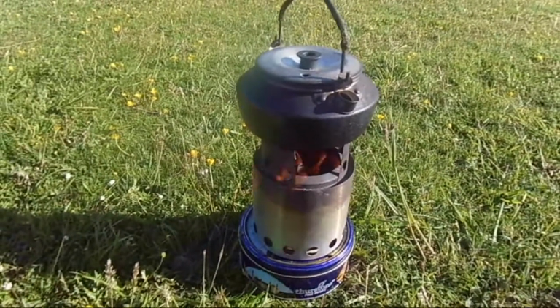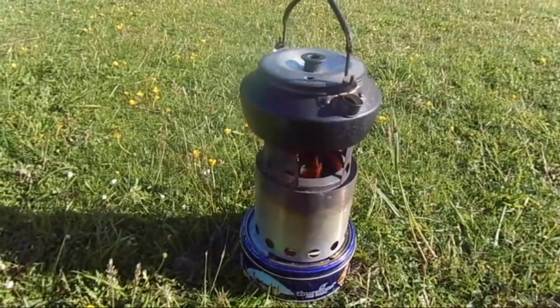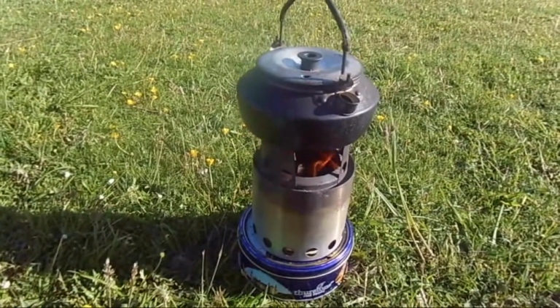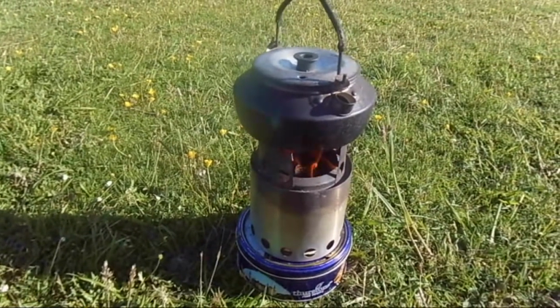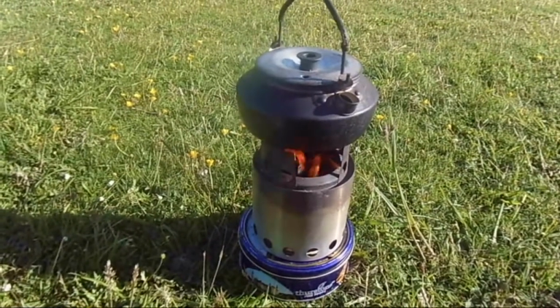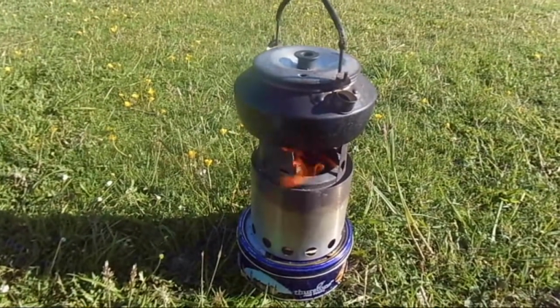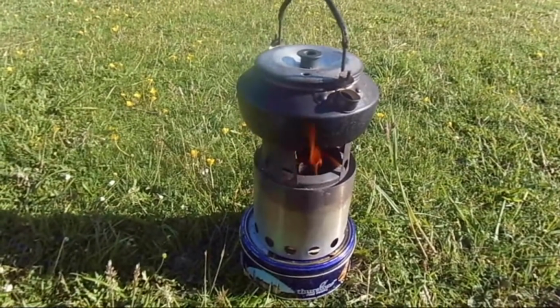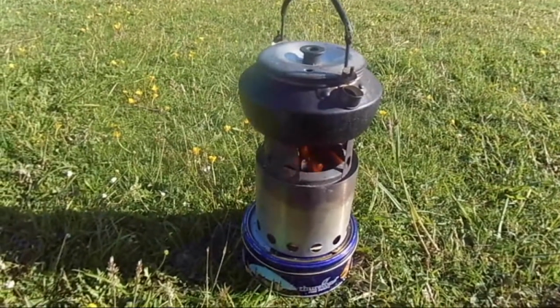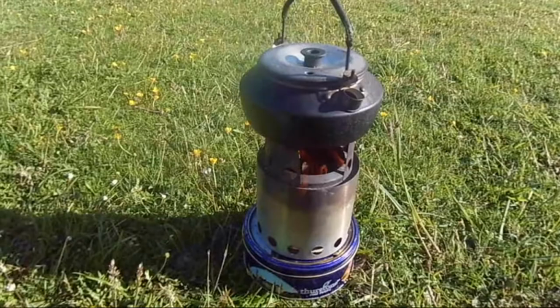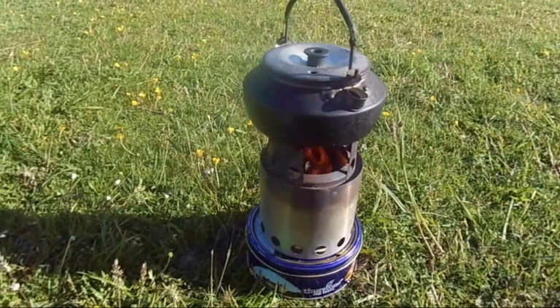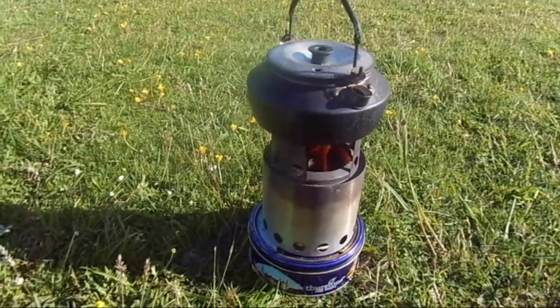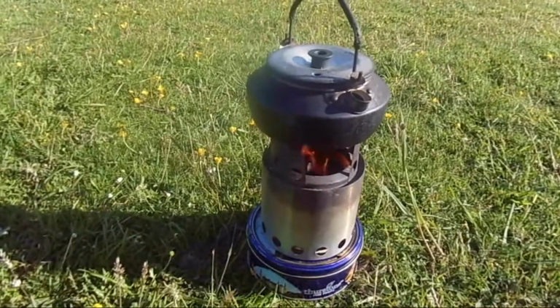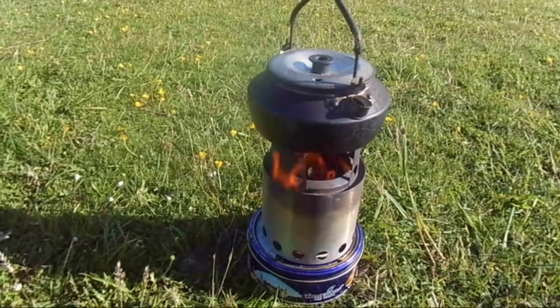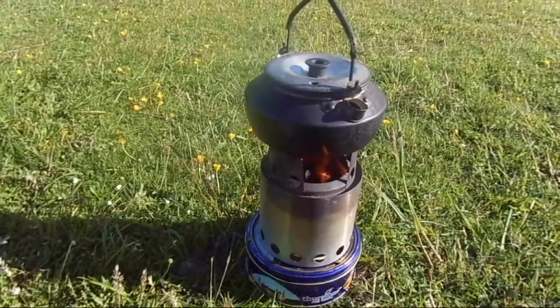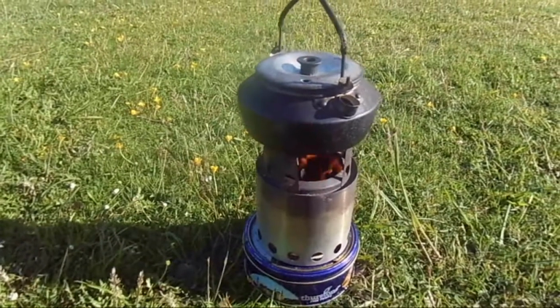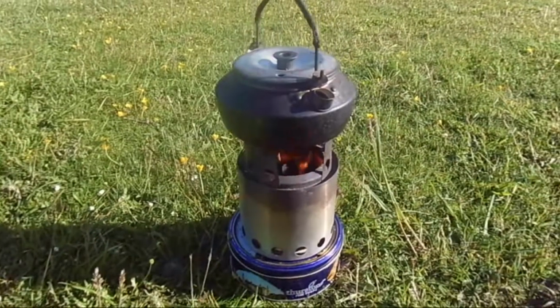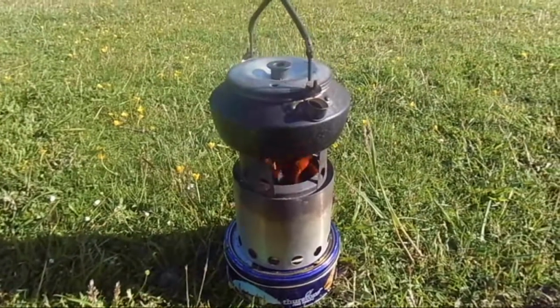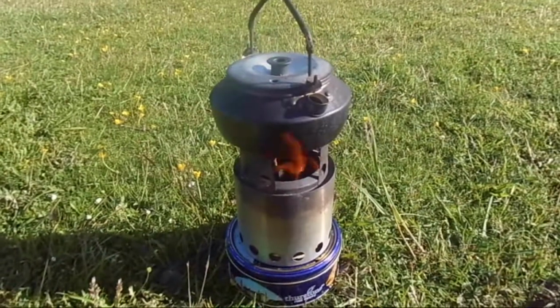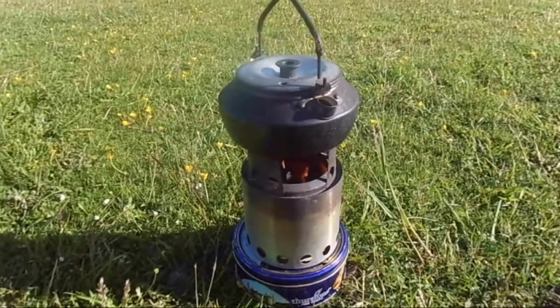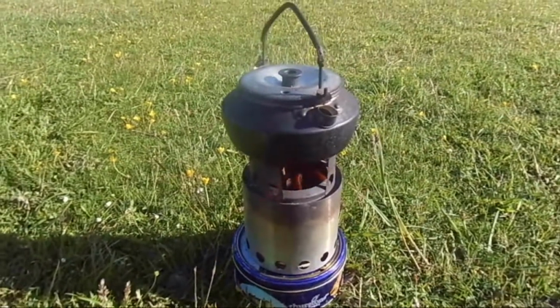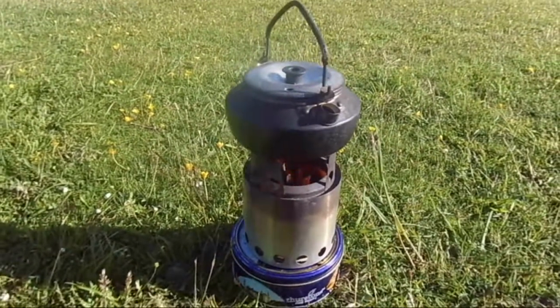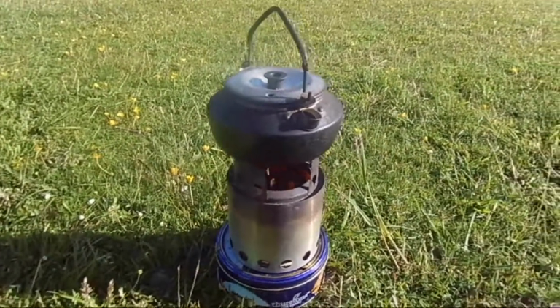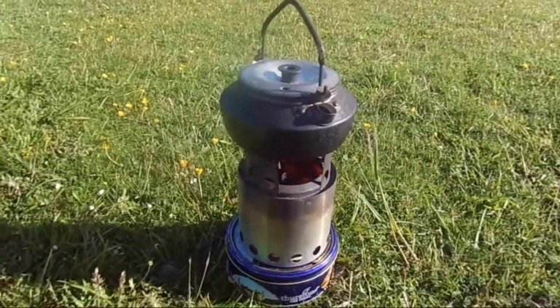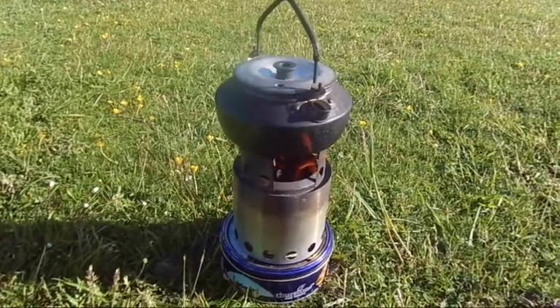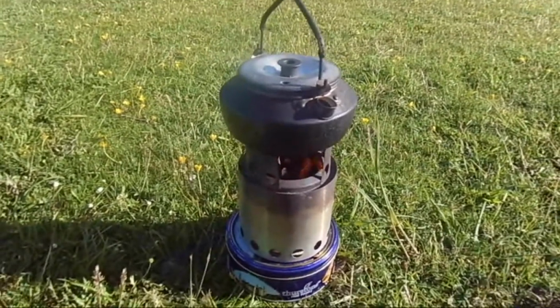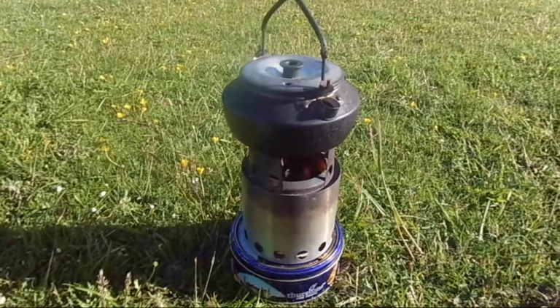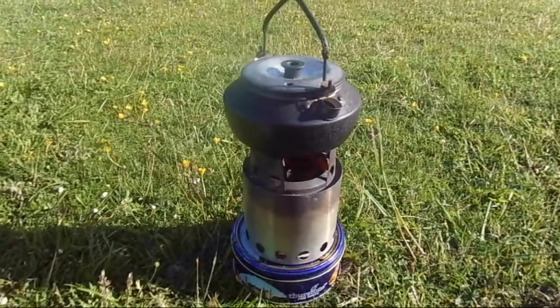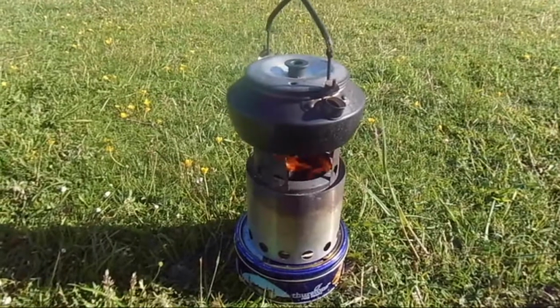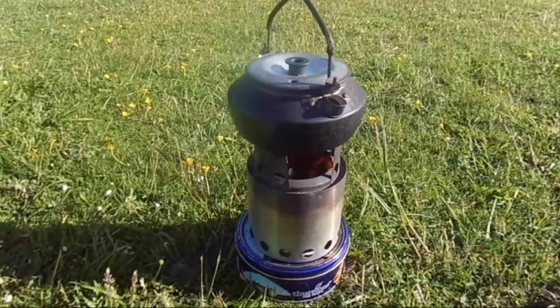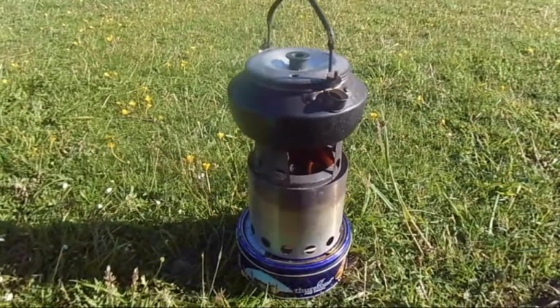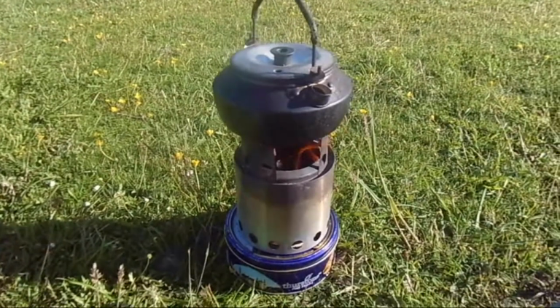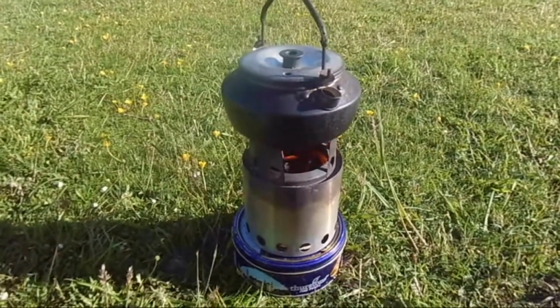It takes a bit longer than what gas does, but you don't have to carry any gas. I don't like the idea of gas being close to my back when I'm walking in the heat.